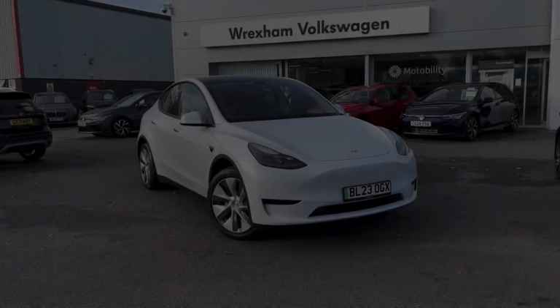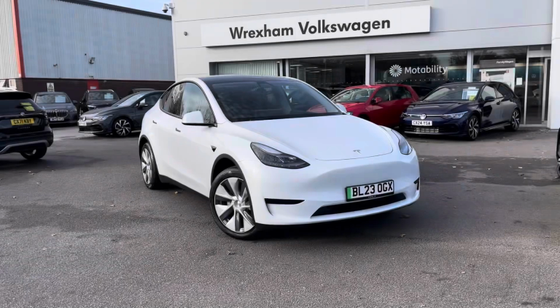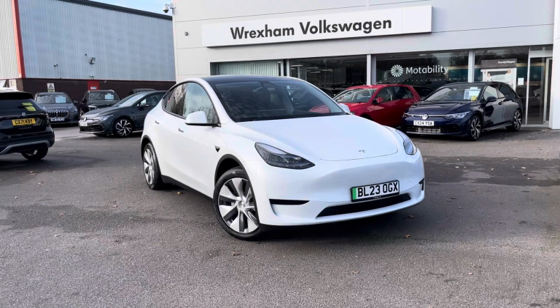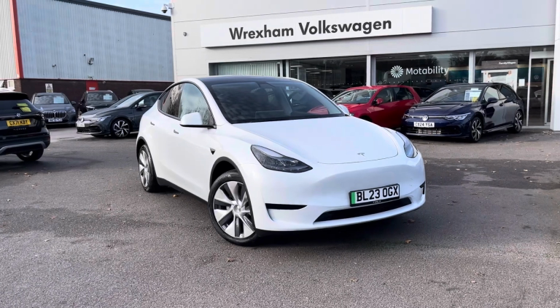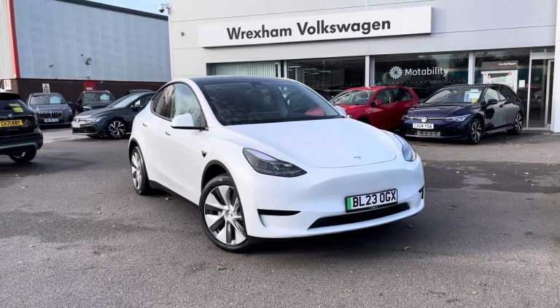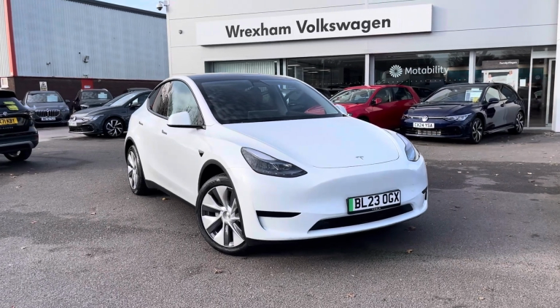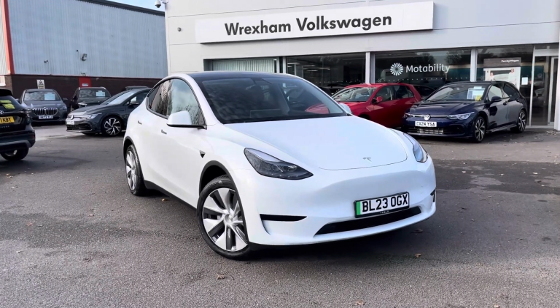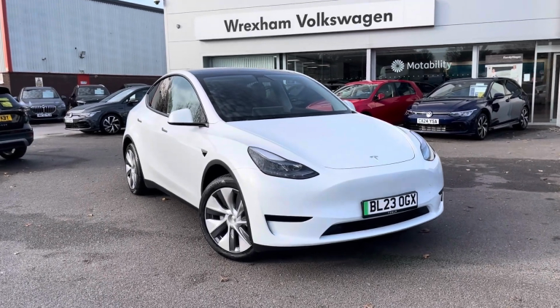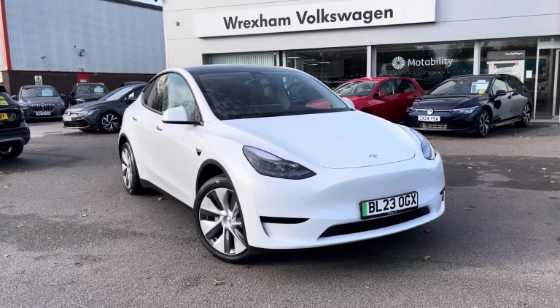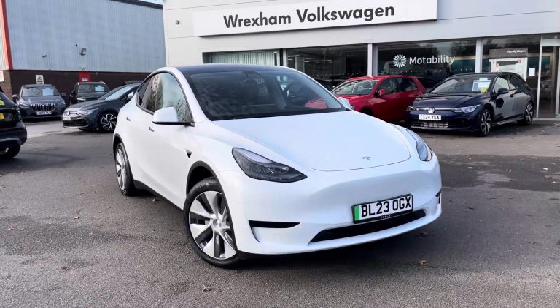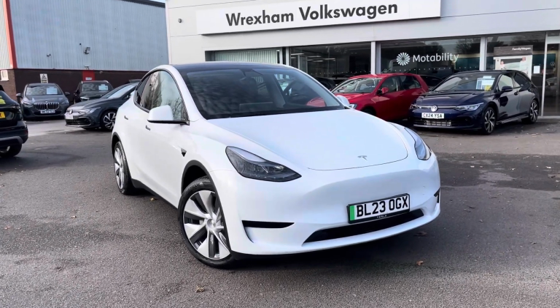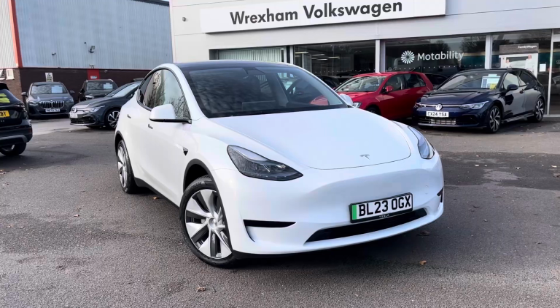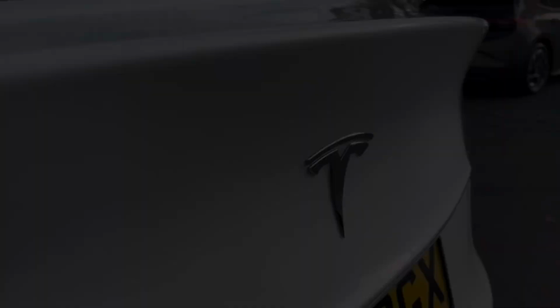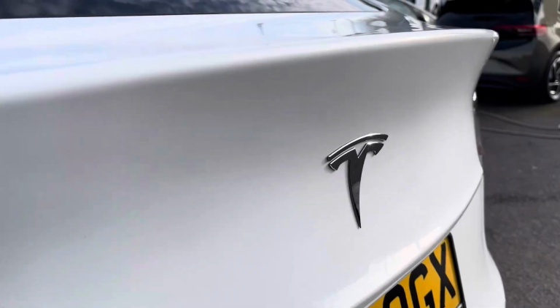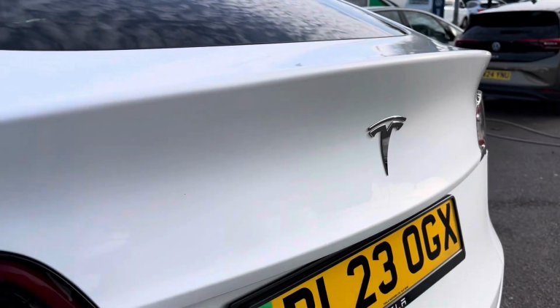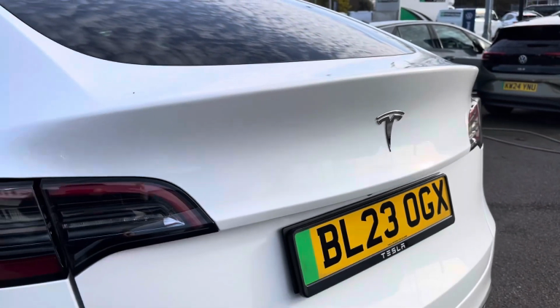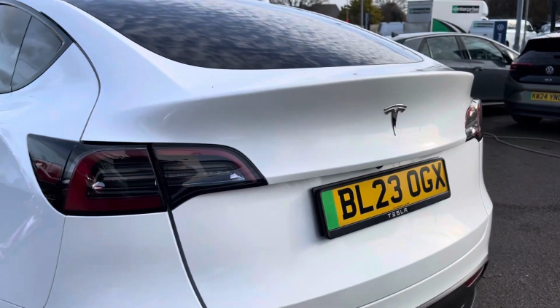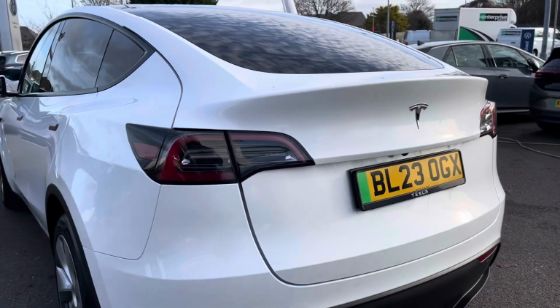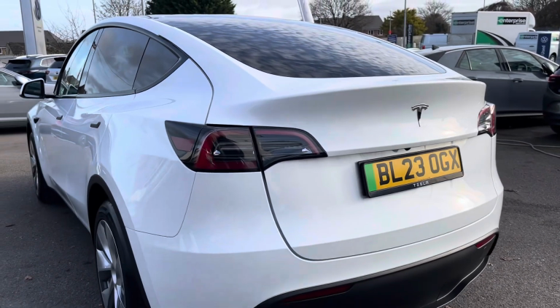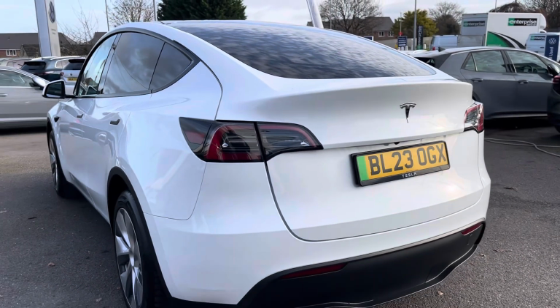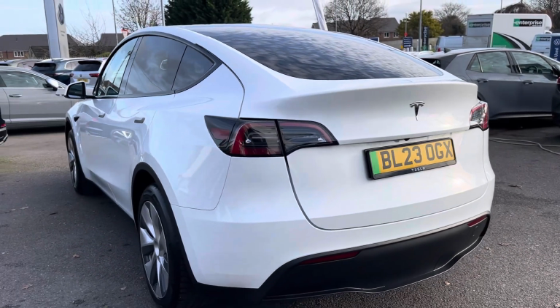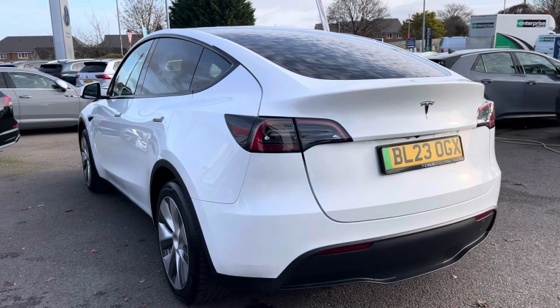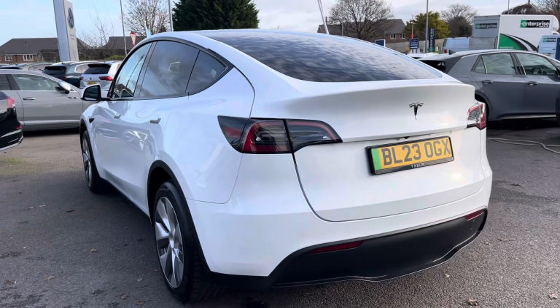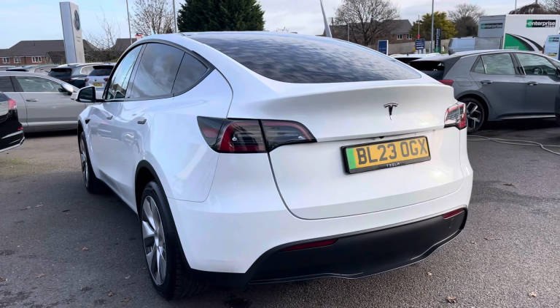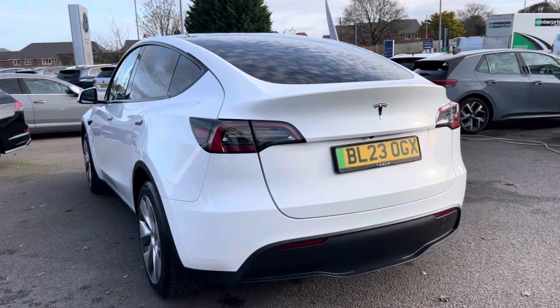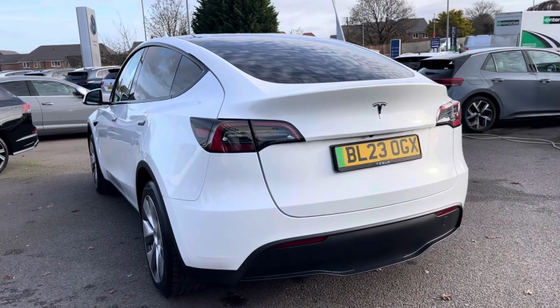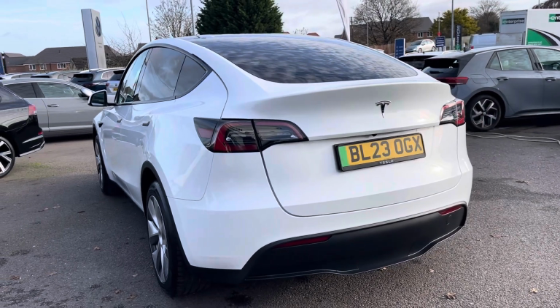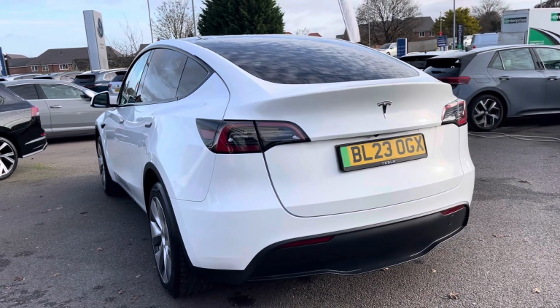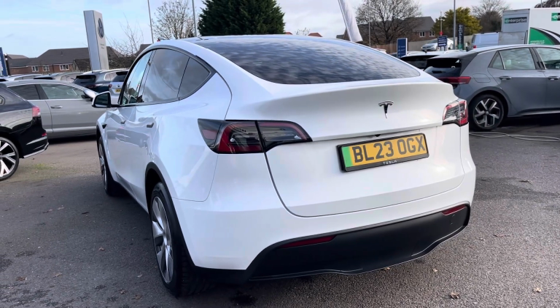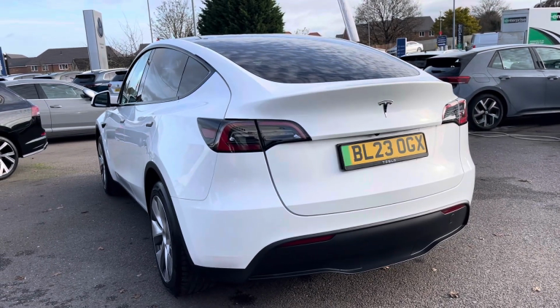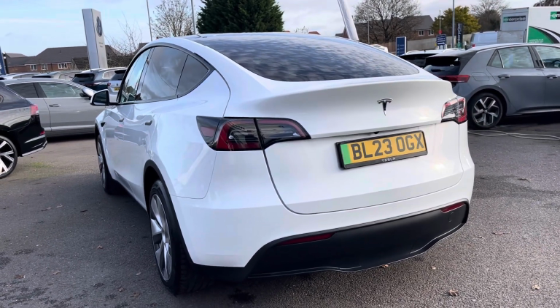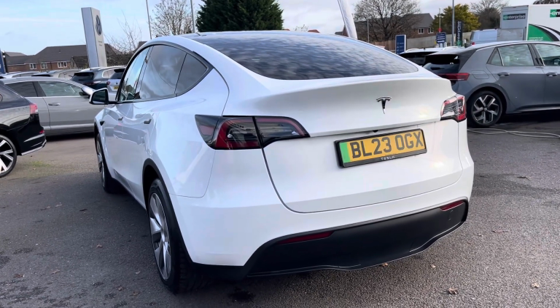Hello, my name is Connor from Wrexham Volkswagen and today I'll be showing you around this used Tesla Model Y. This Tesla's battery has a range of 283 miles and can produce a whopping 341bhp. It also features automatic transmission and rear wheel drive.